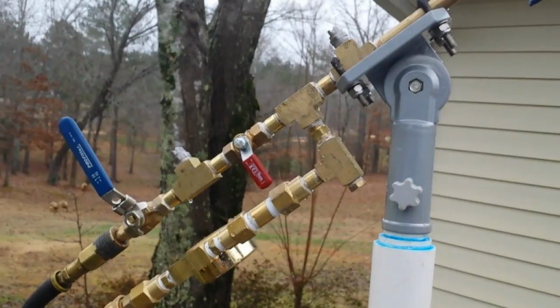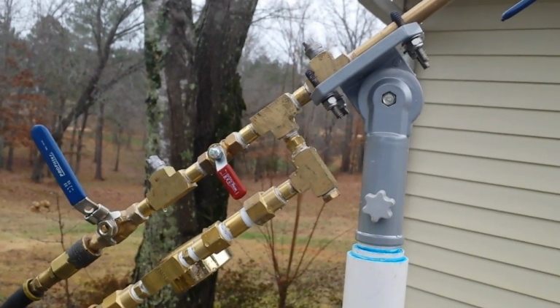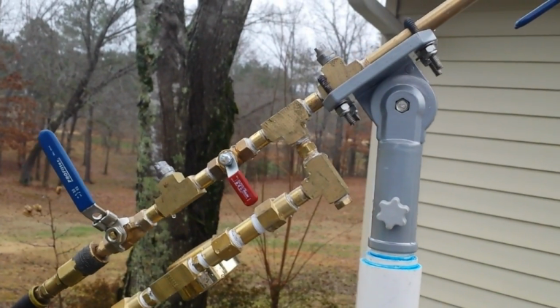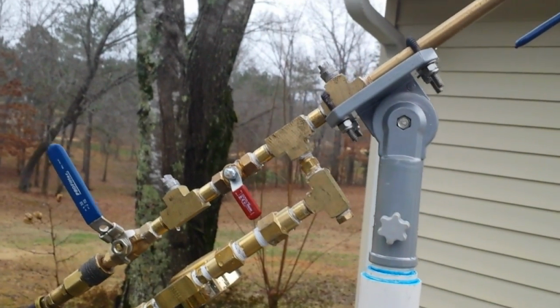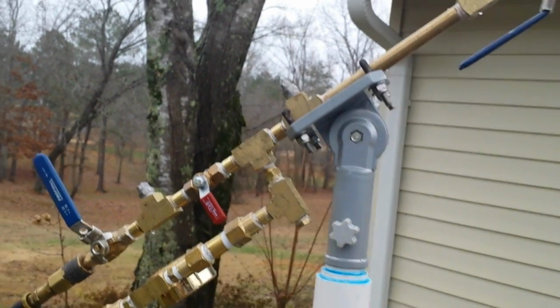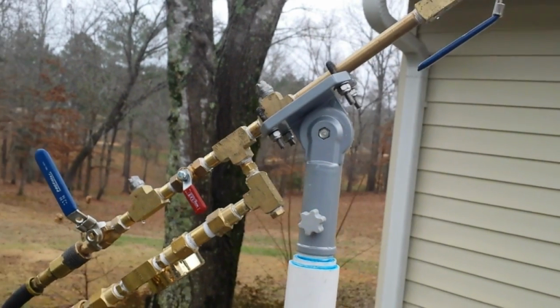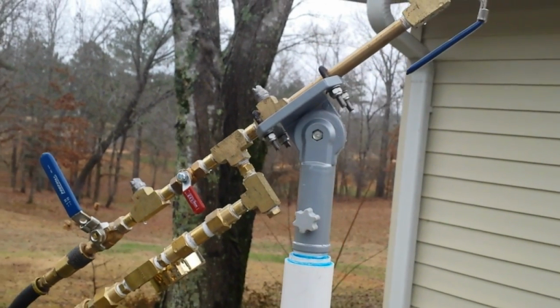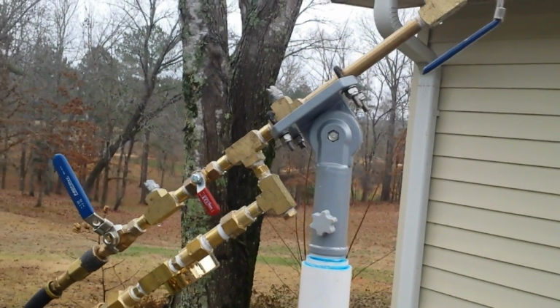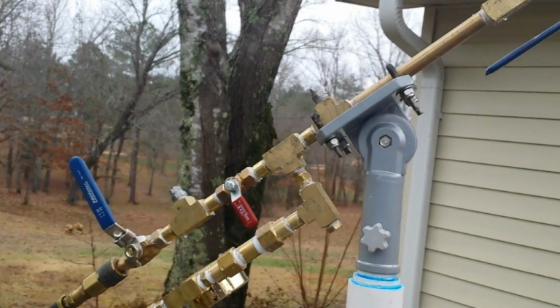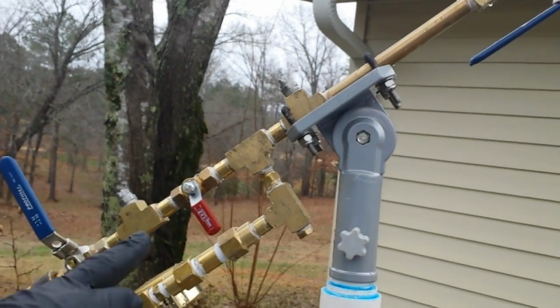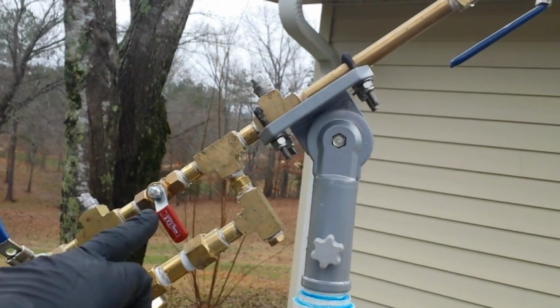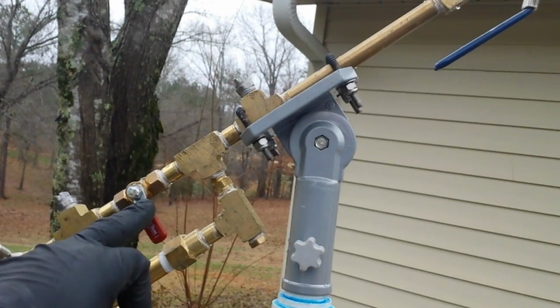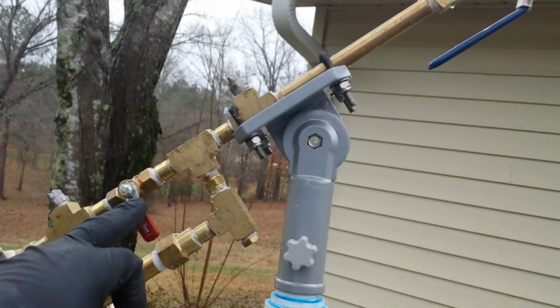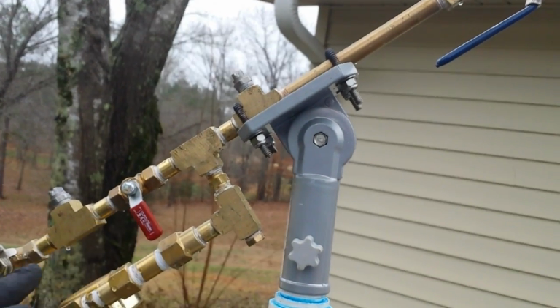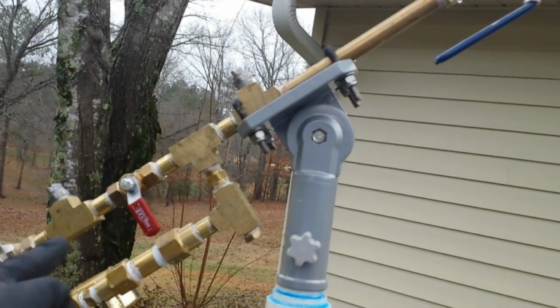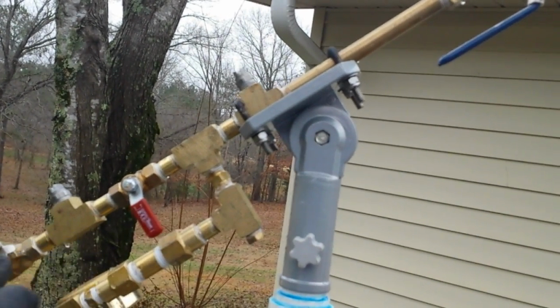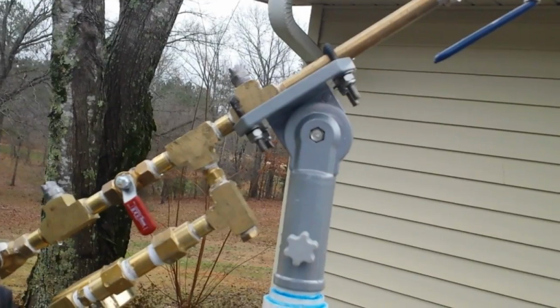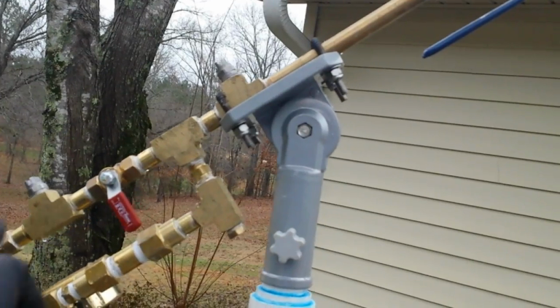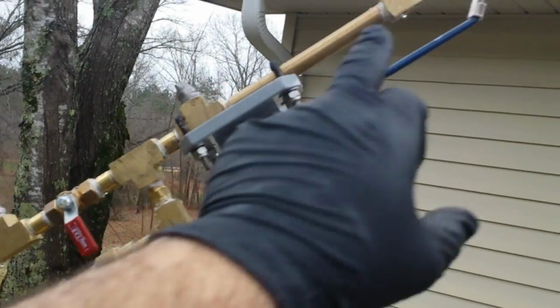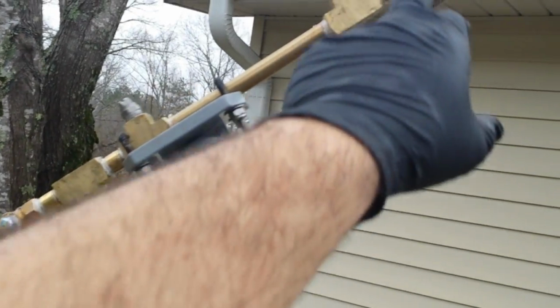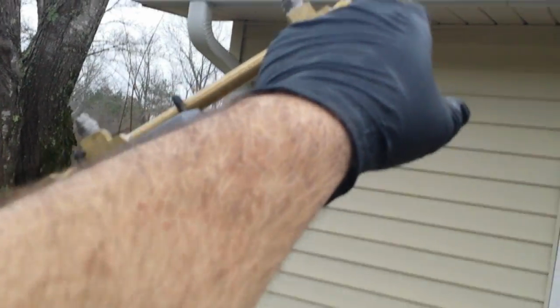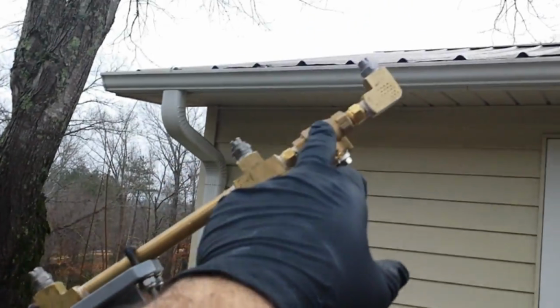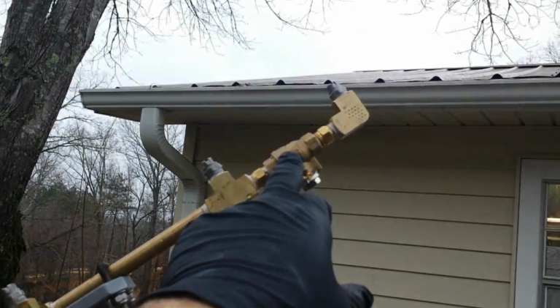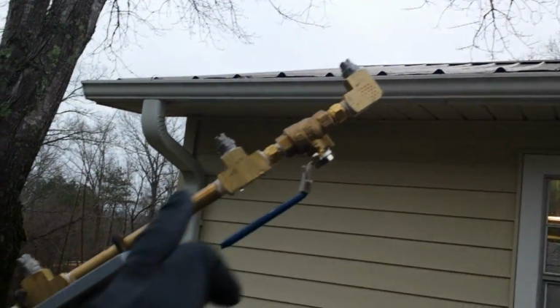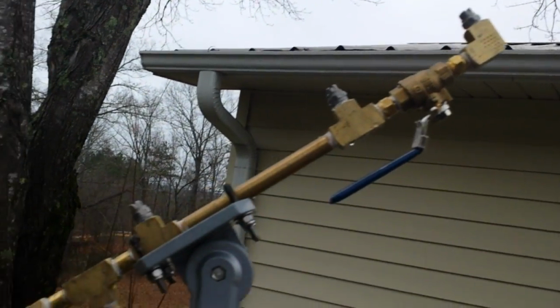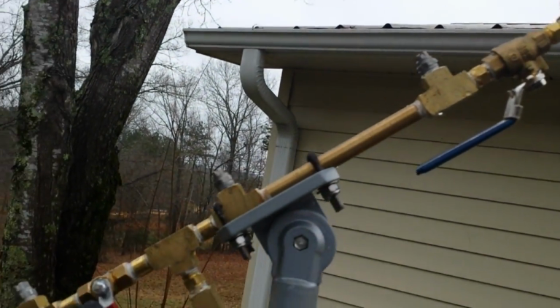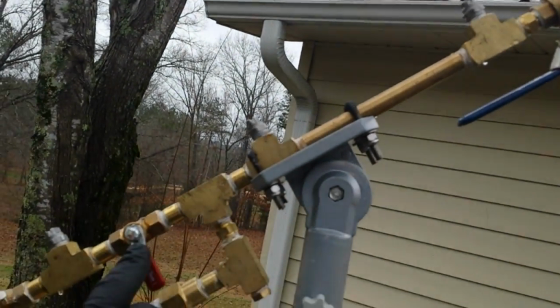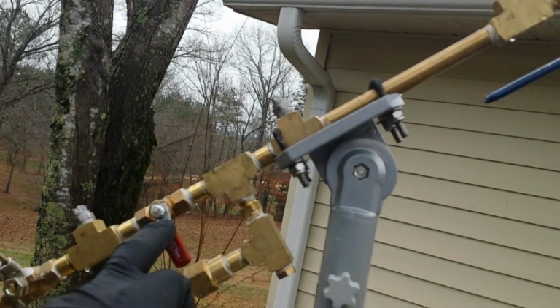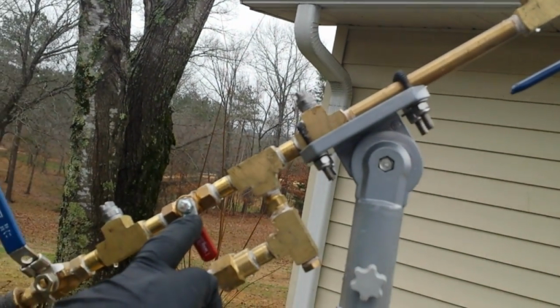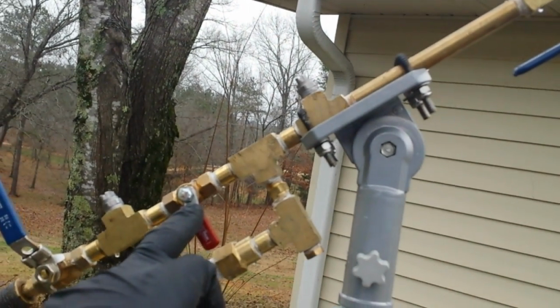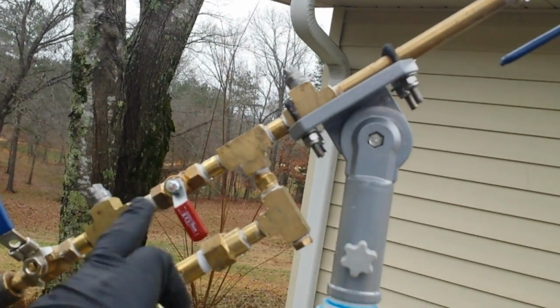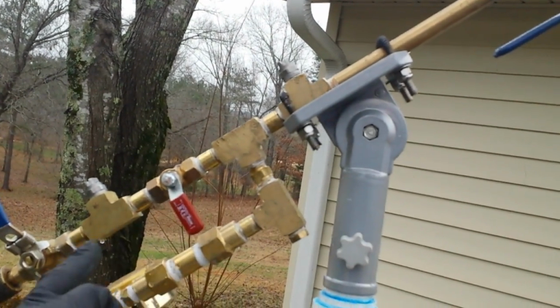Hey Jim, this is your gun. I had to make a change this morning — change this valve. These are not the right valves for the mixing of the water to the air.